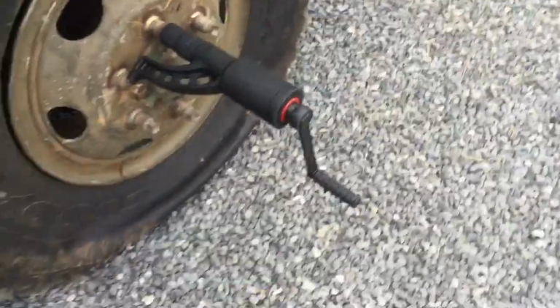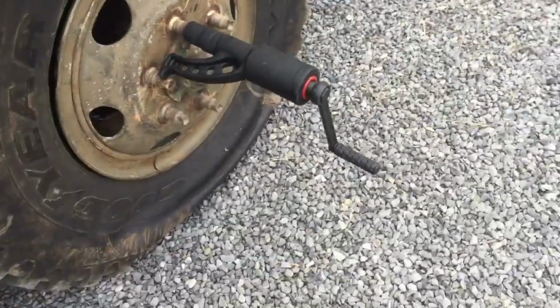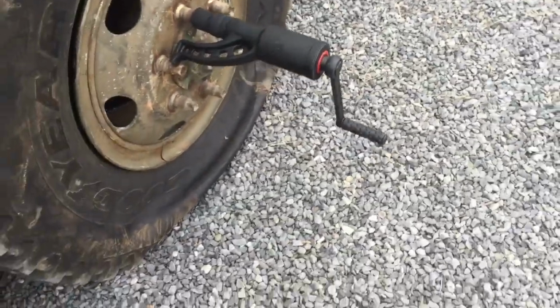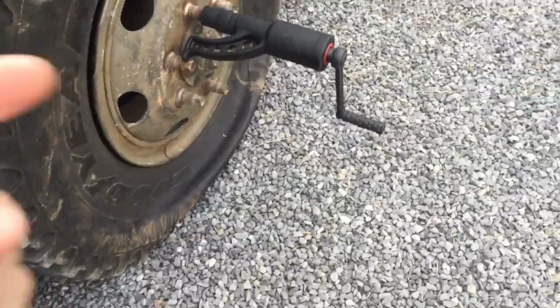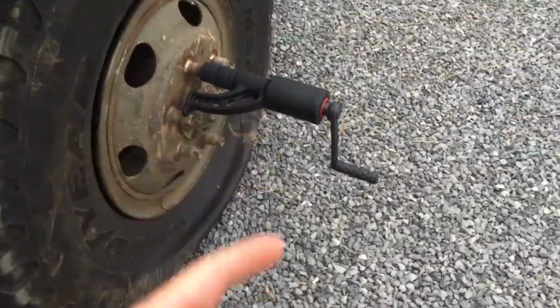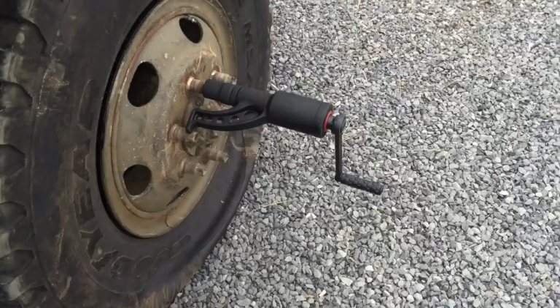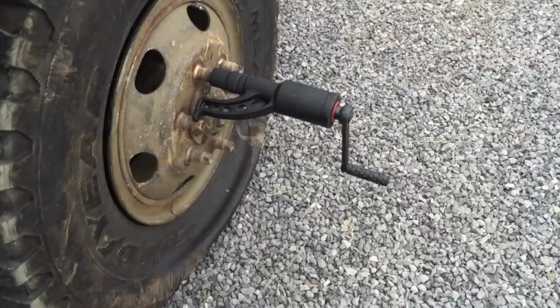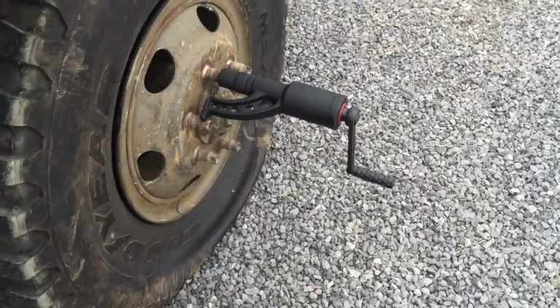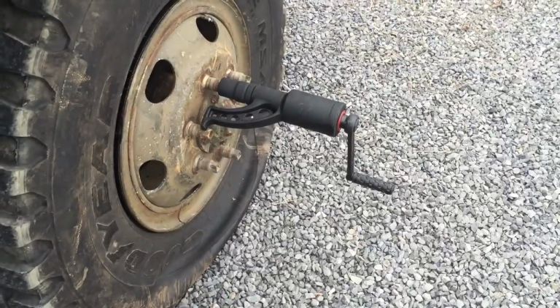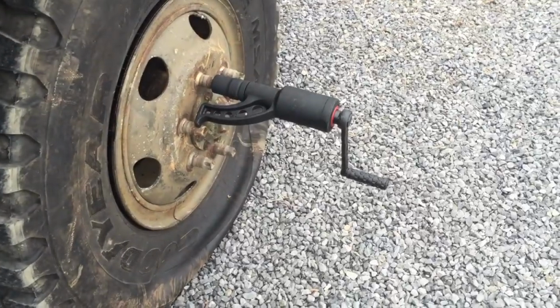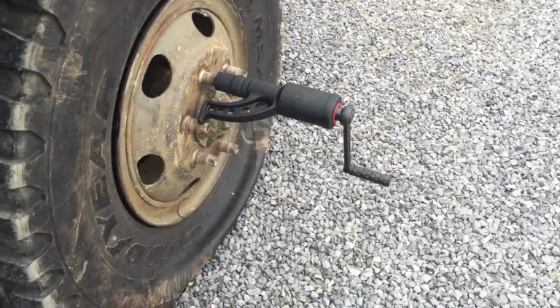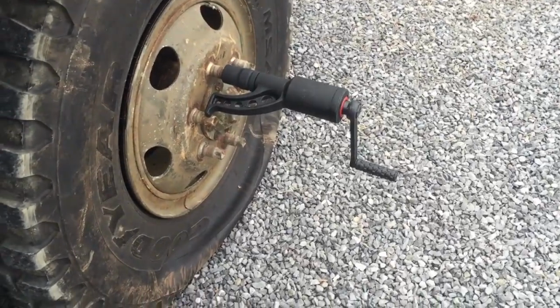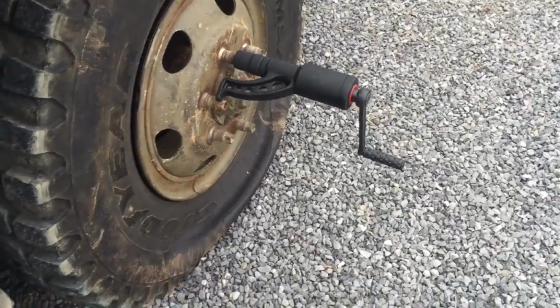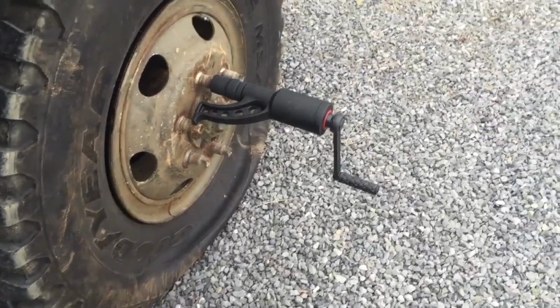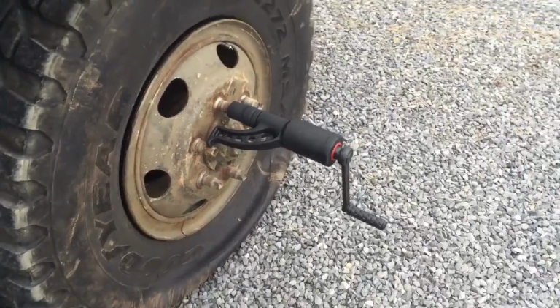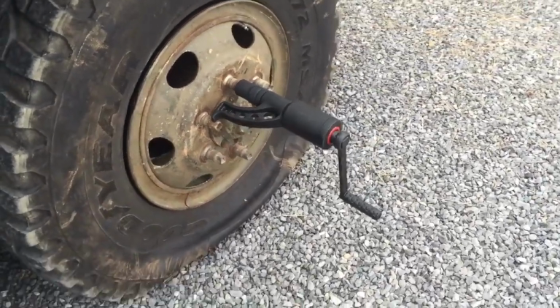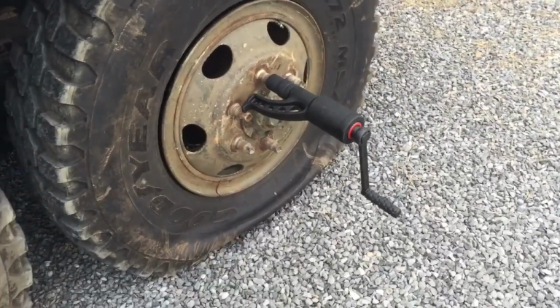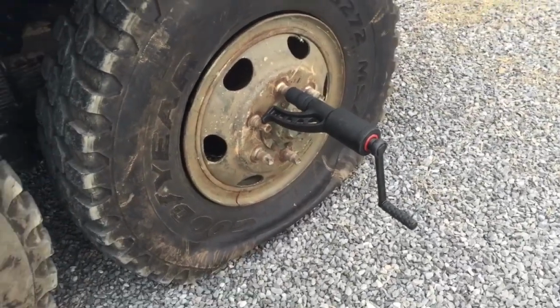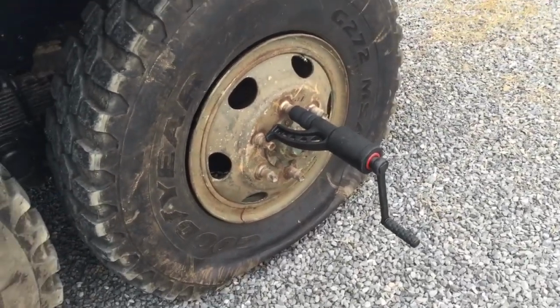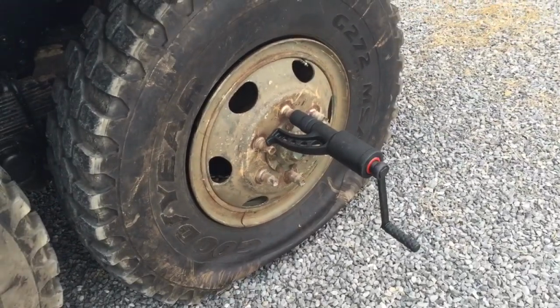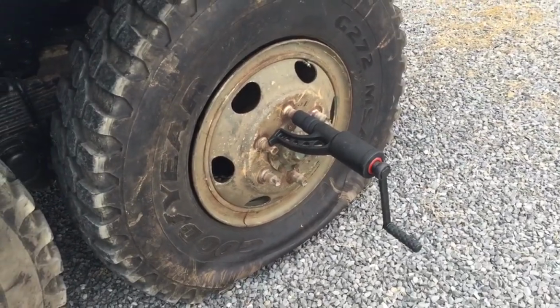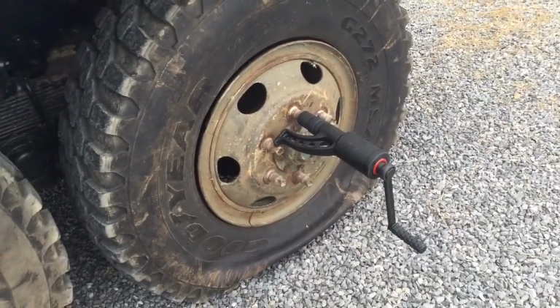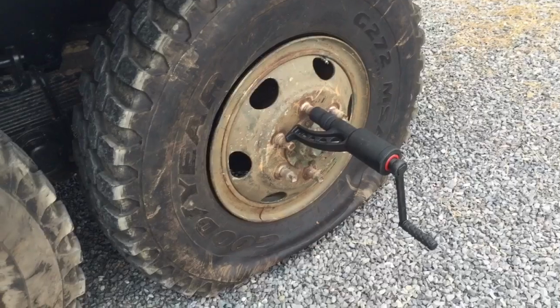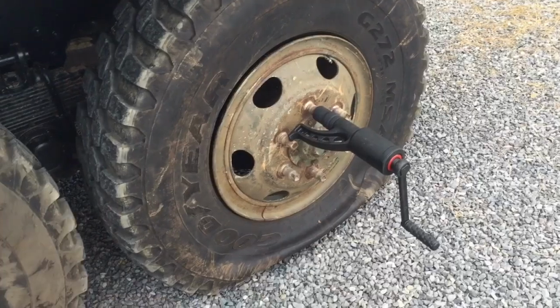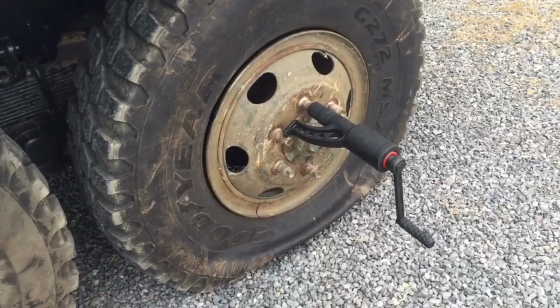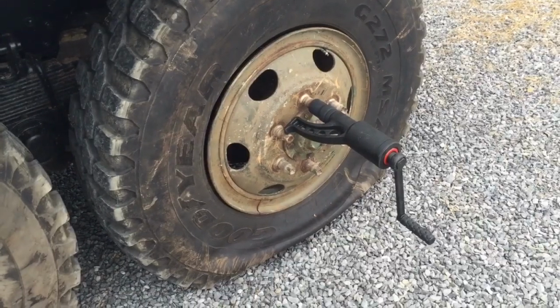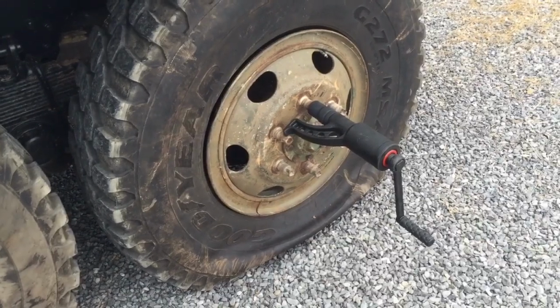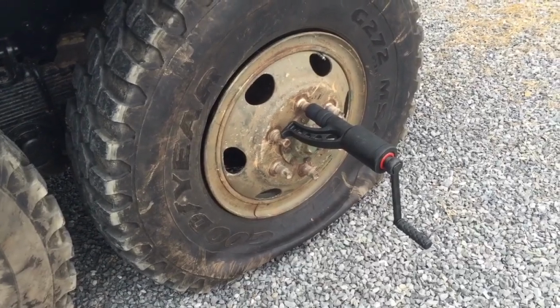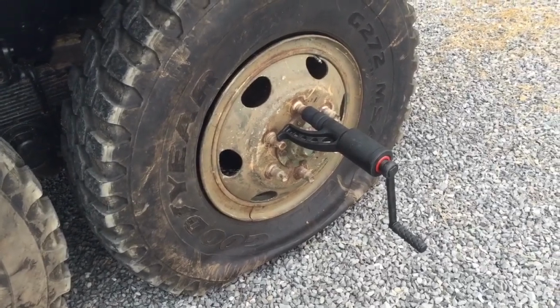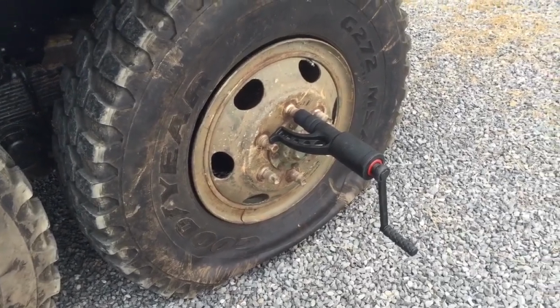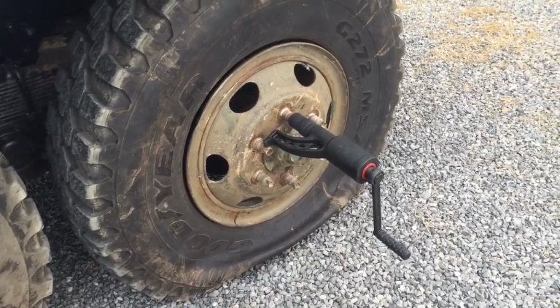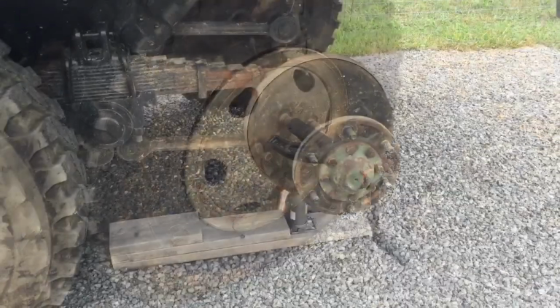Super easy. Super cheap — $54. I can do this in the woods now. So I'm gonna go ahead and get this wheel jacked up, get the axle jacked up here, and take this wheel off.